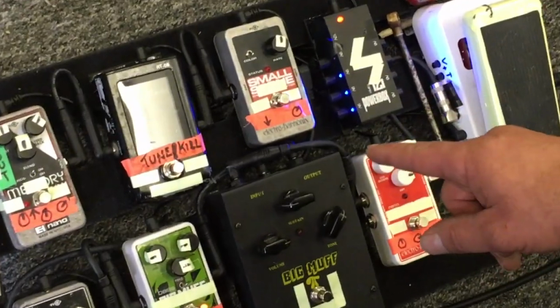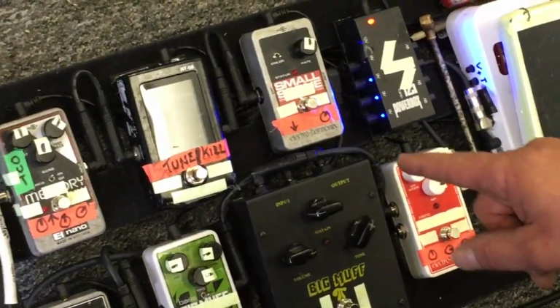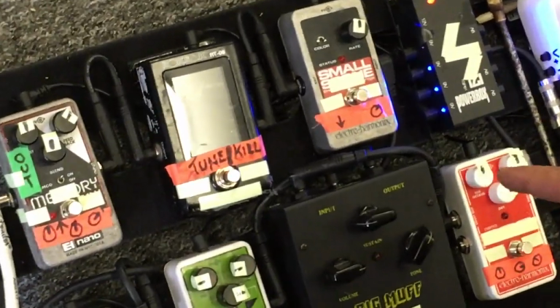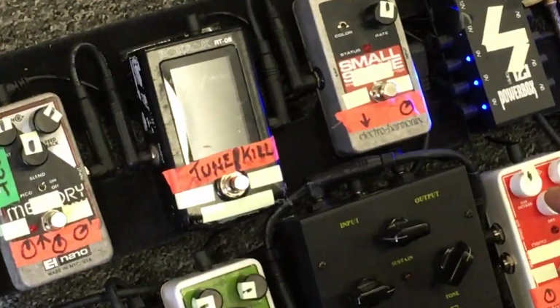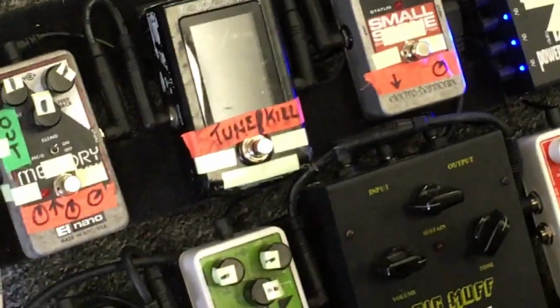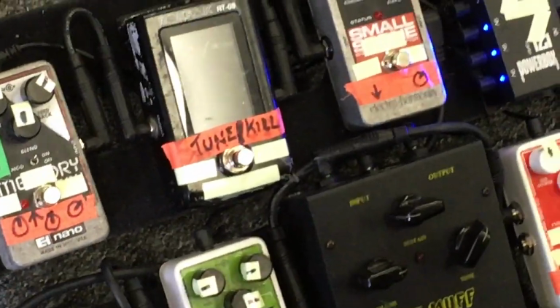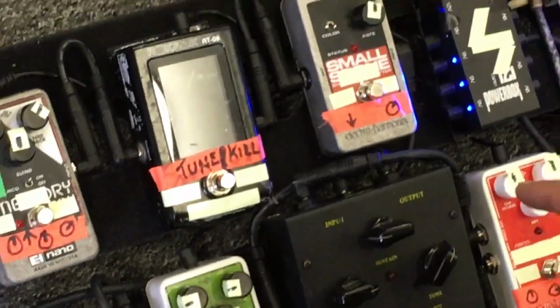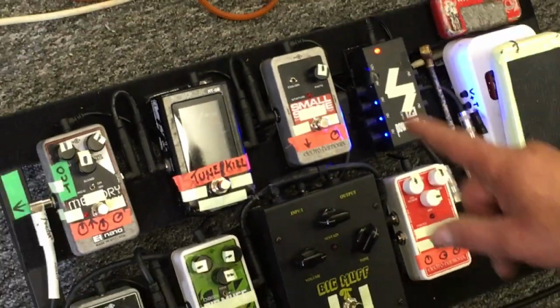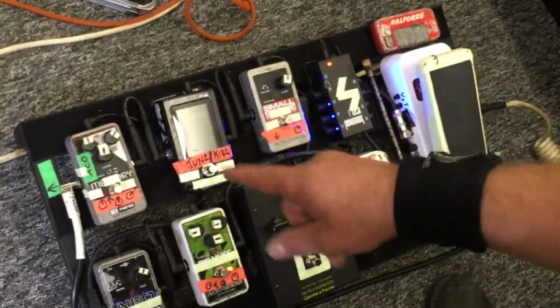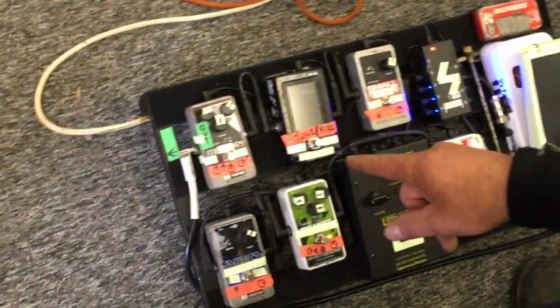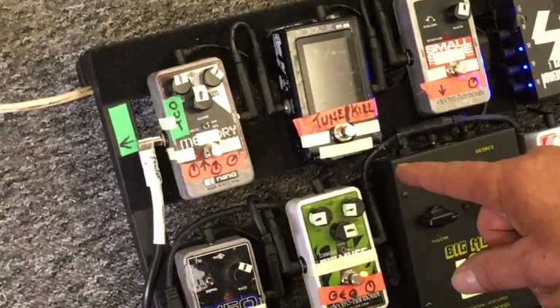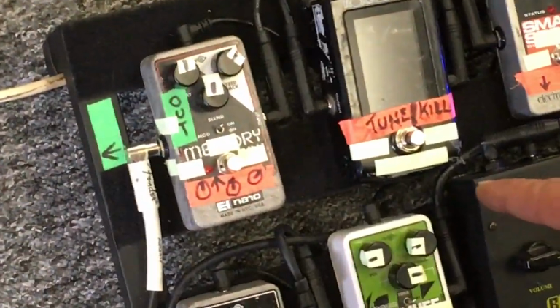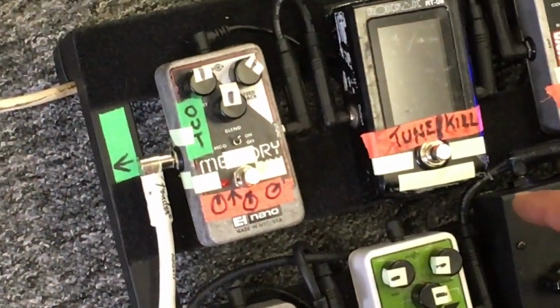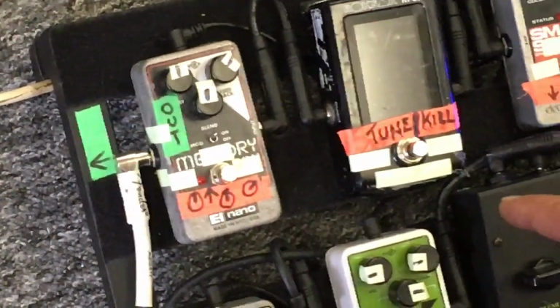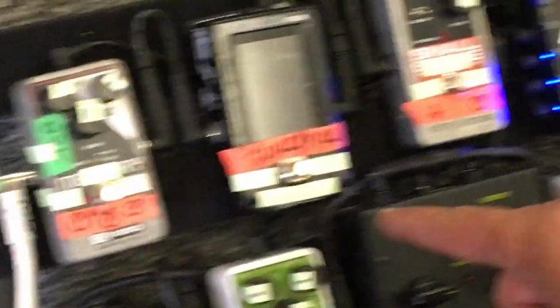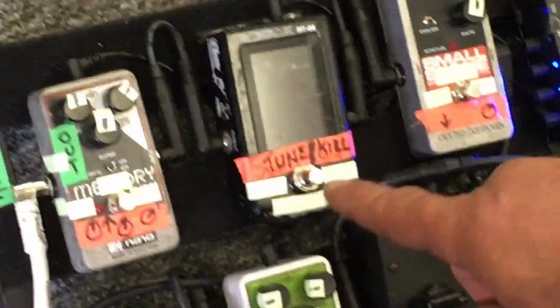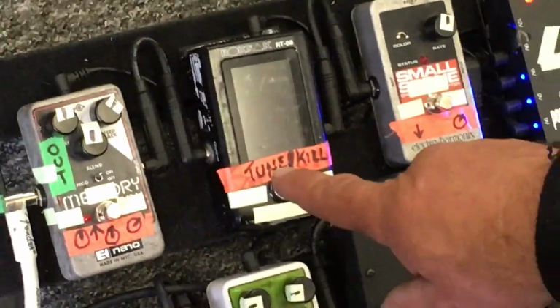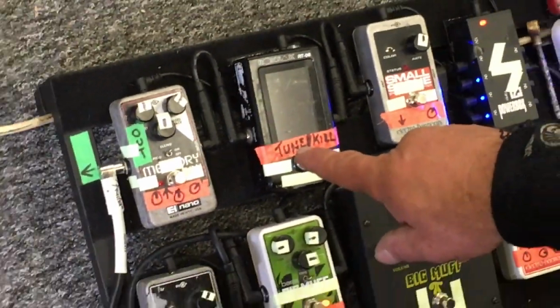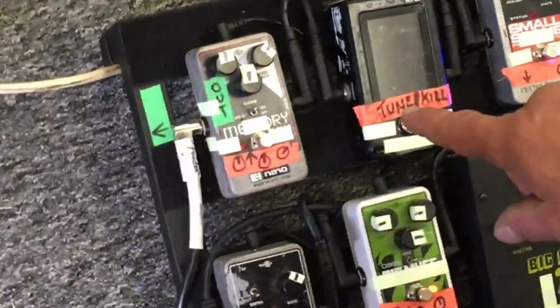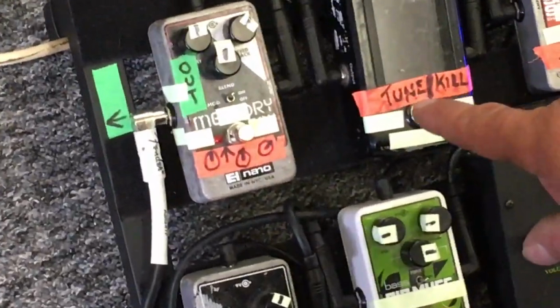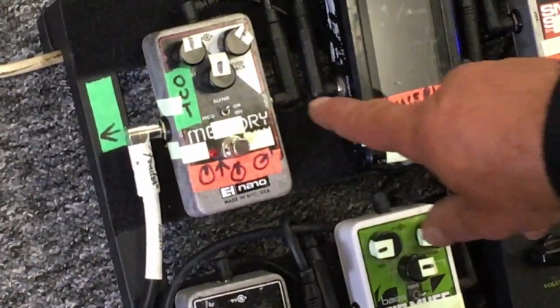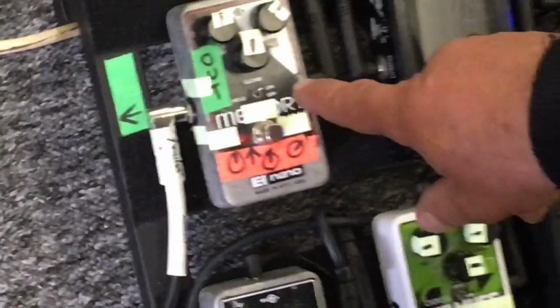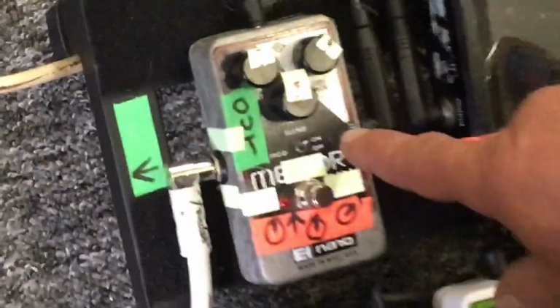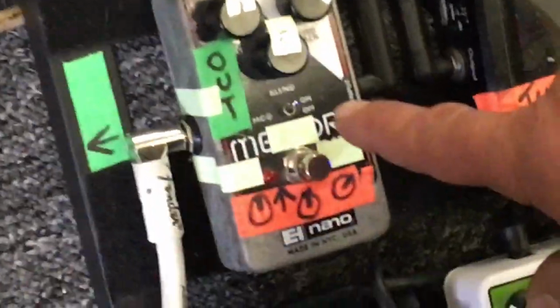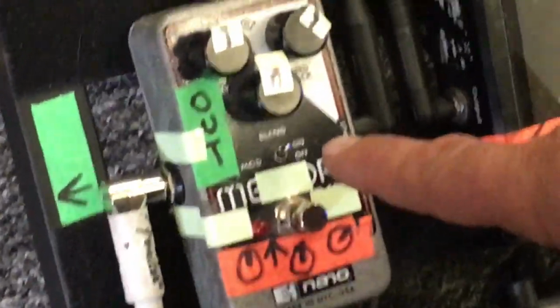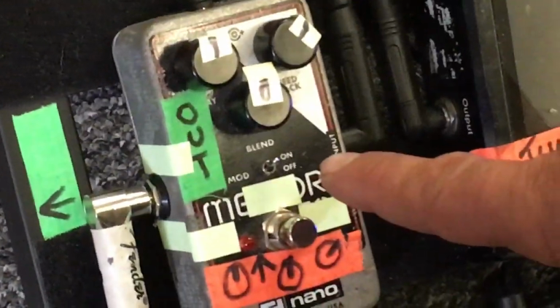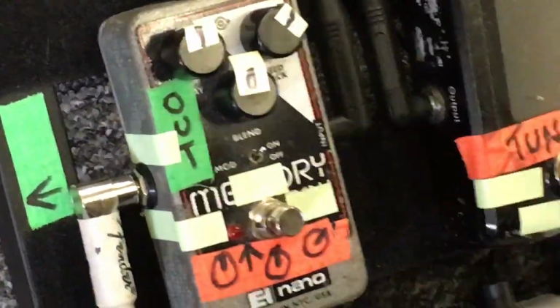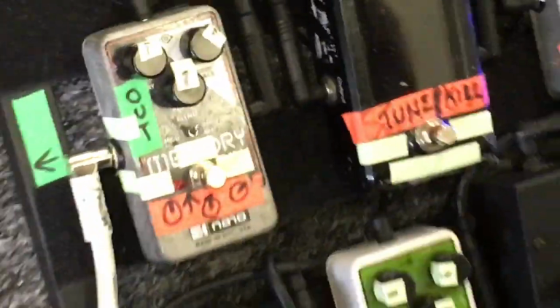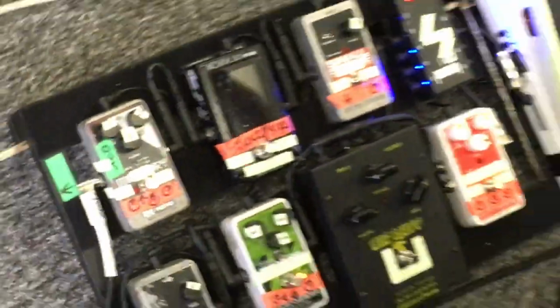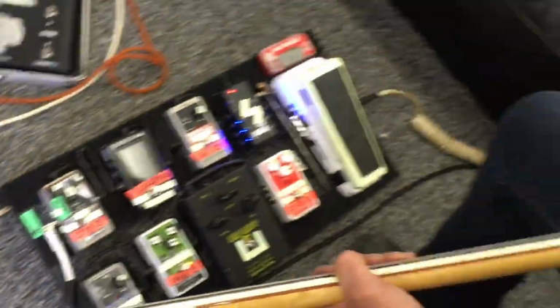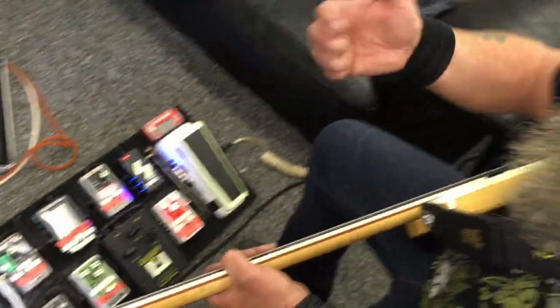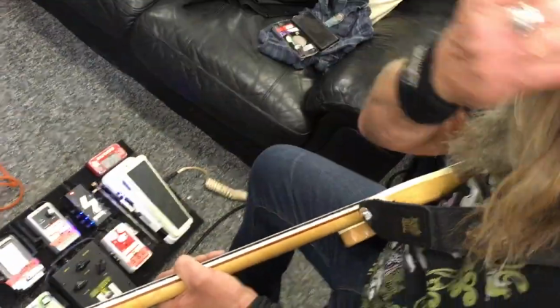Tuner, which is also useful as a kill switch when it all gets a little bit hectic. And finally at the end, the Memory Boy — Electro-Harmonix — with the funny little wobble pedal switch on there. That gives it a funny sort of wave on the delay.